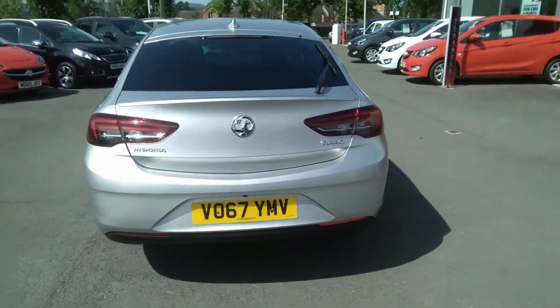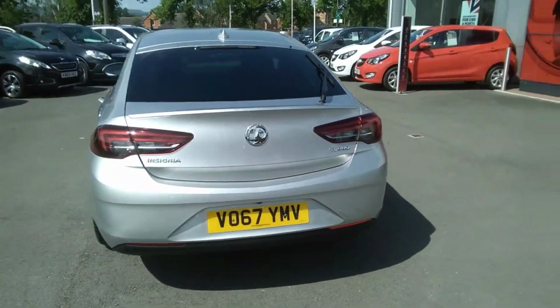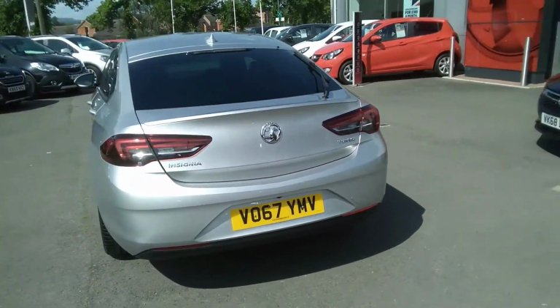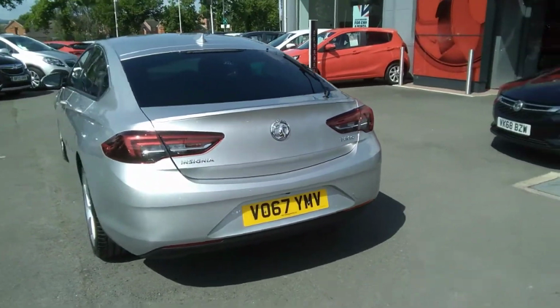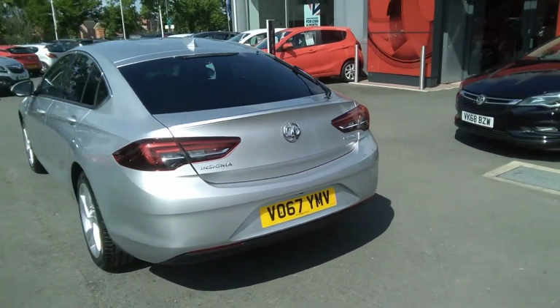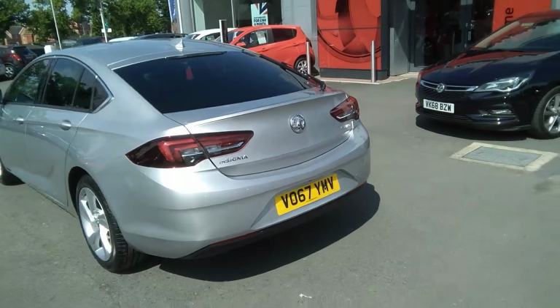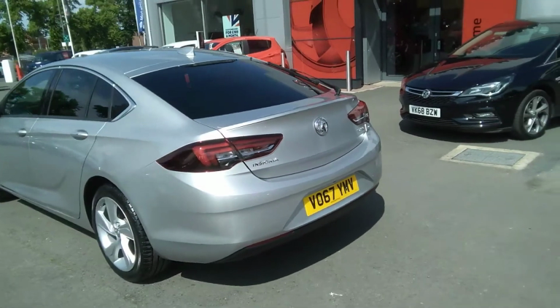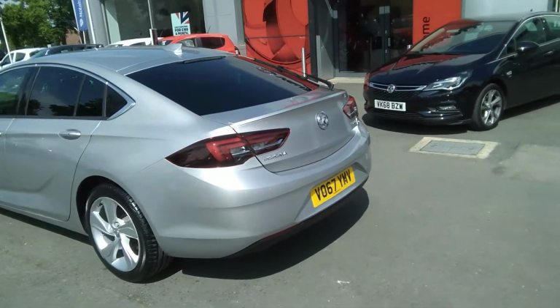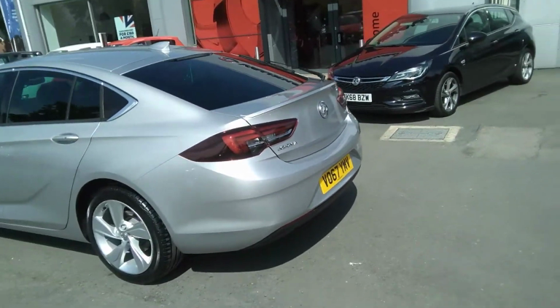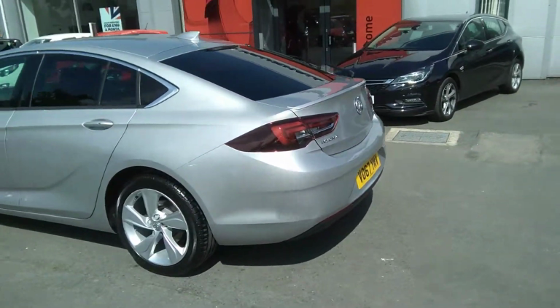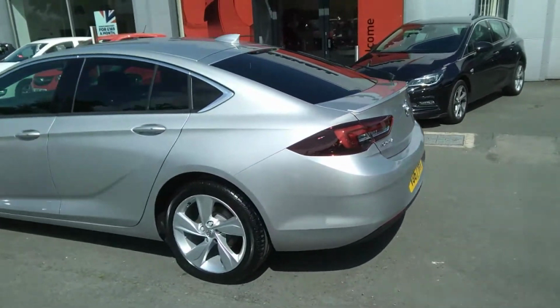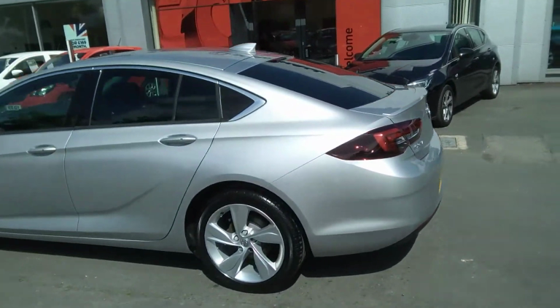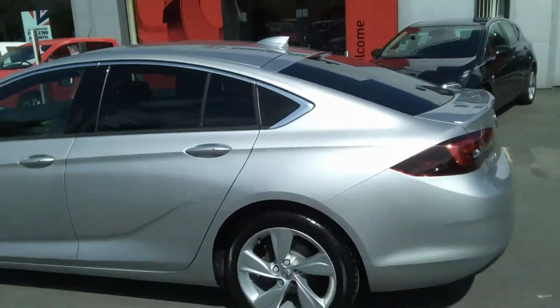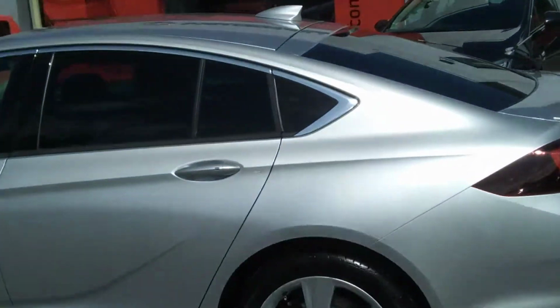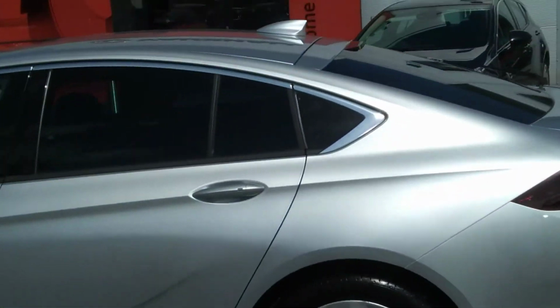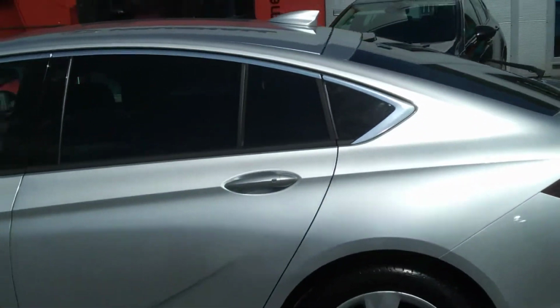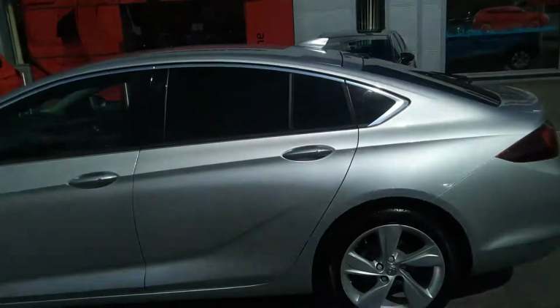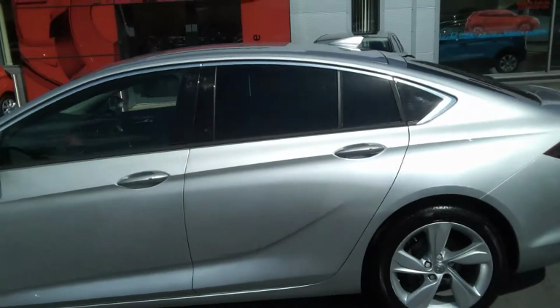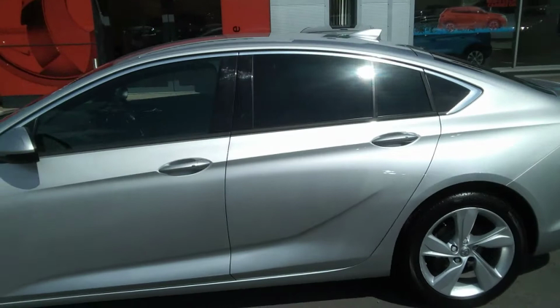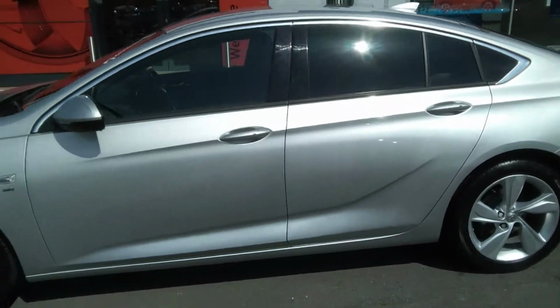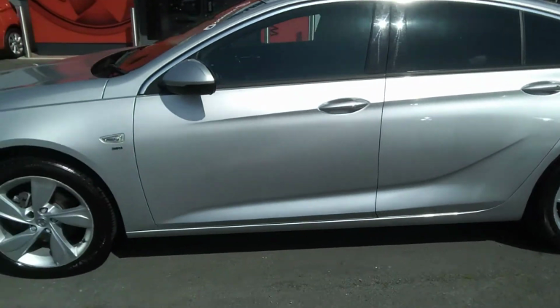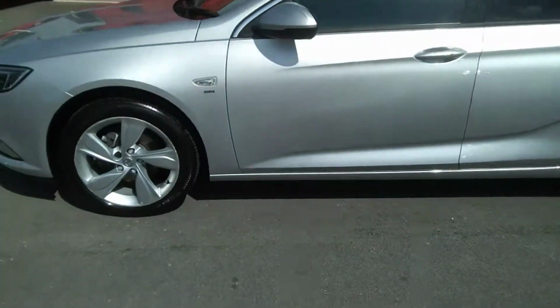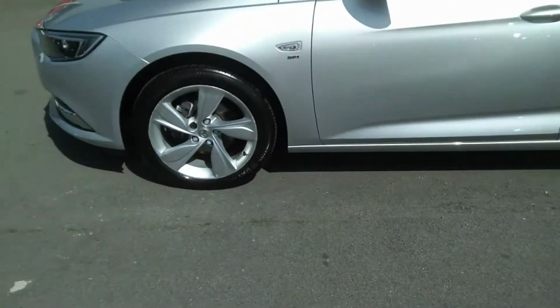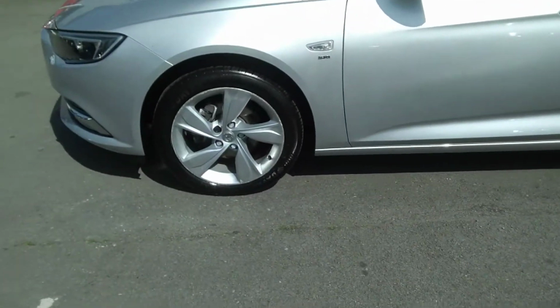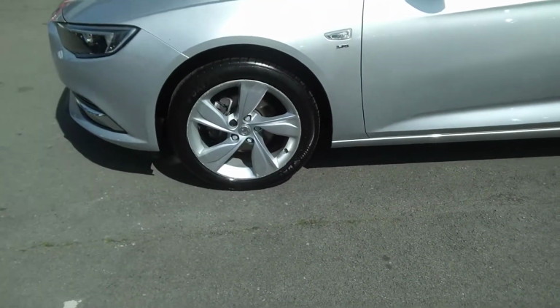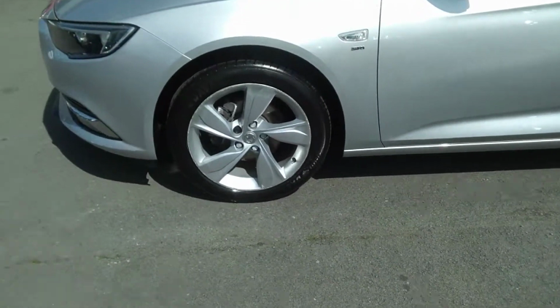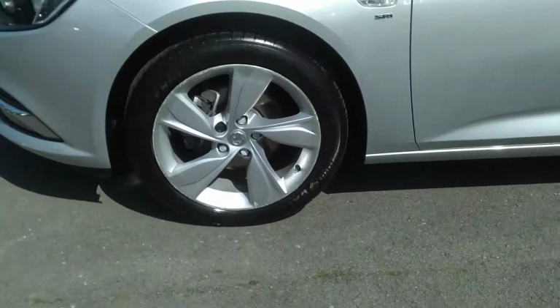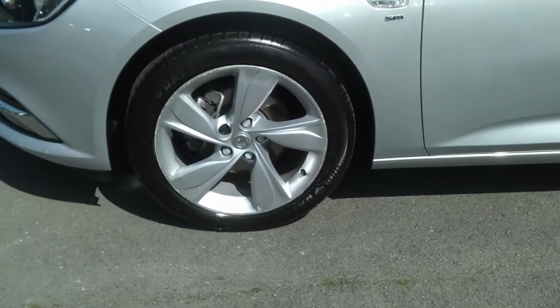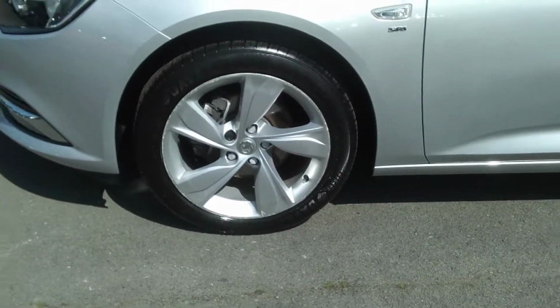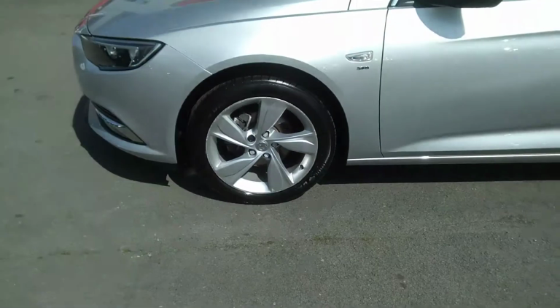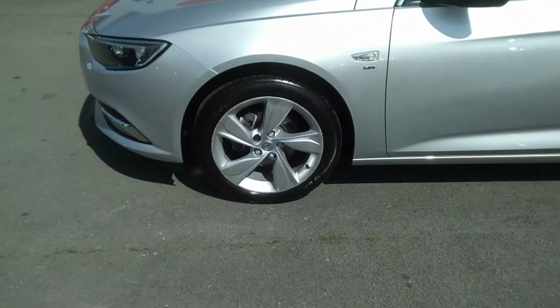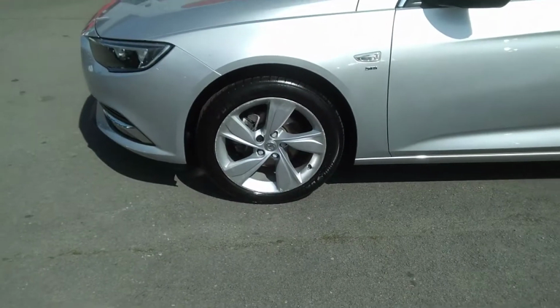As we move around to the passenger side of the car, we can see it comes with chrome window trims, full body colour, keyless entry, as well as 18 inch 5-spoke alloy wheels and front fog lights.